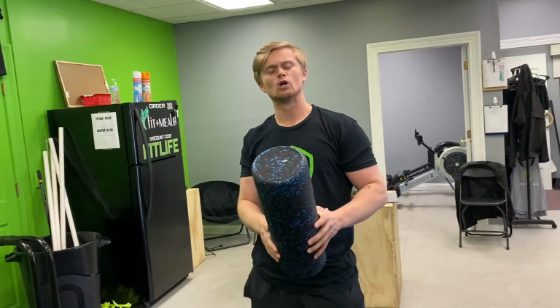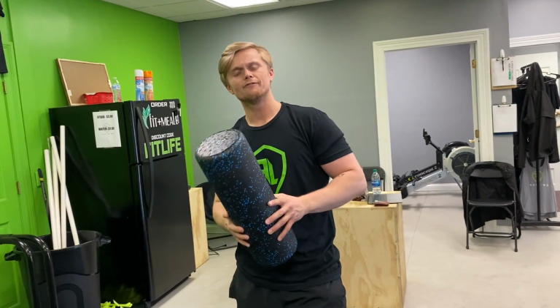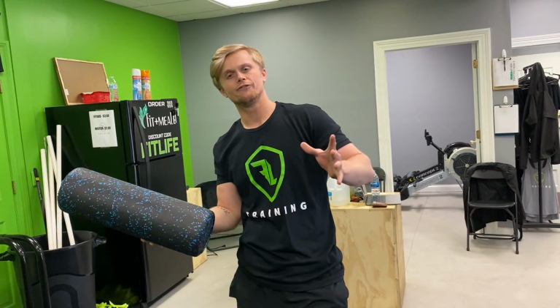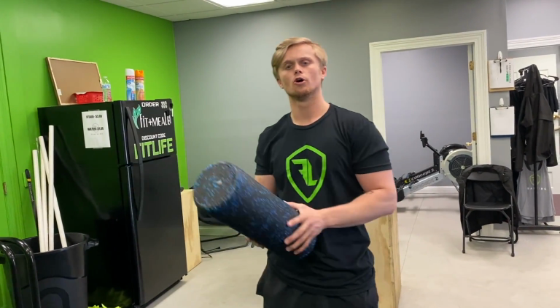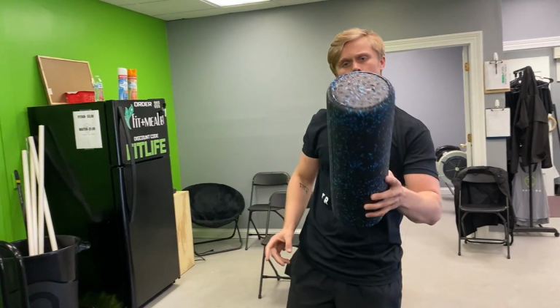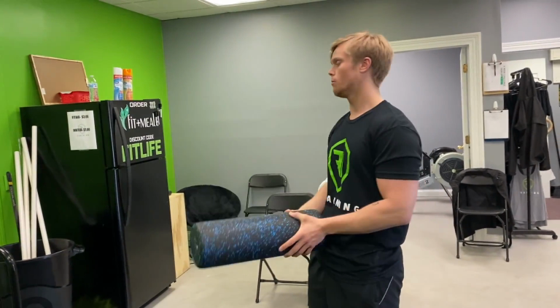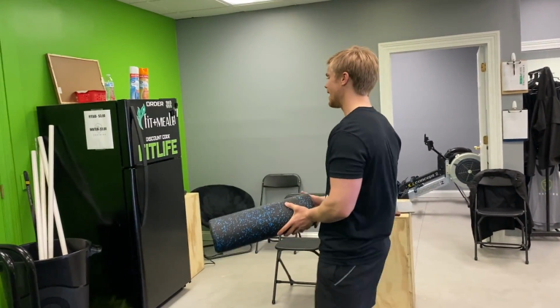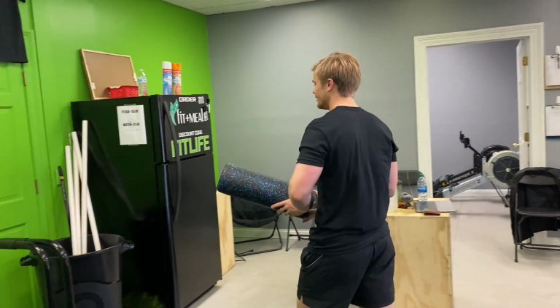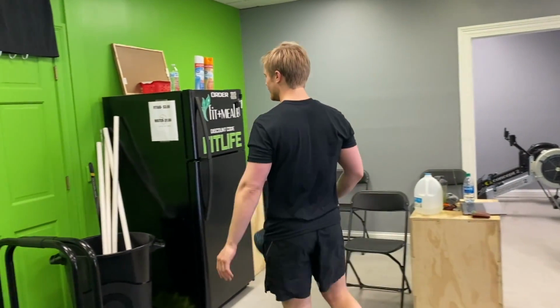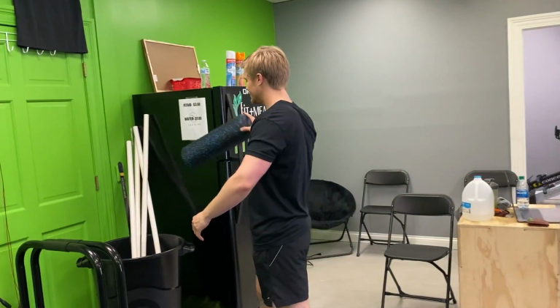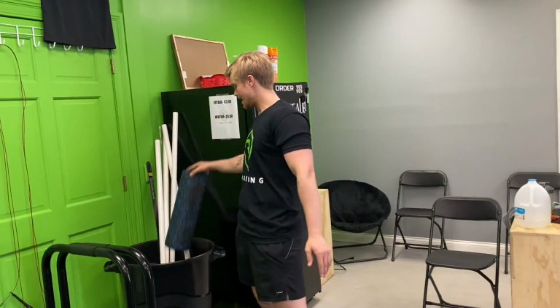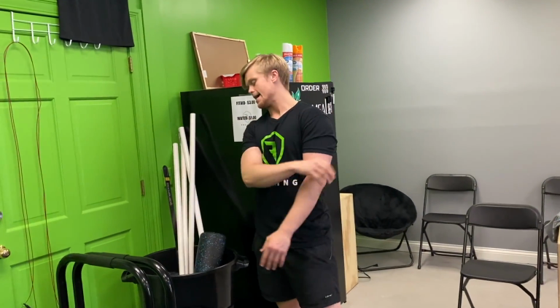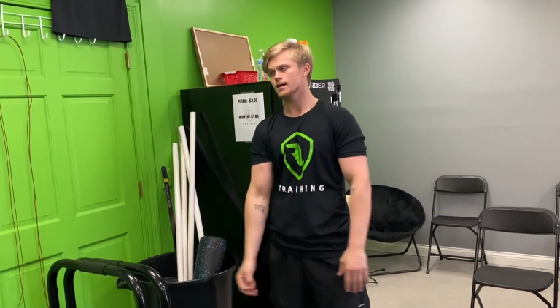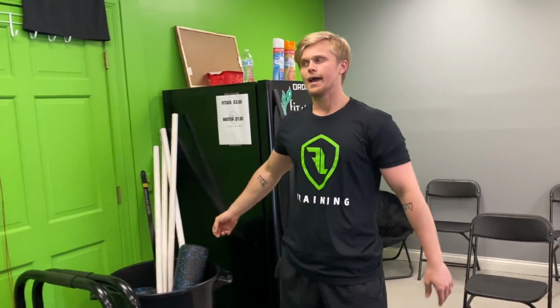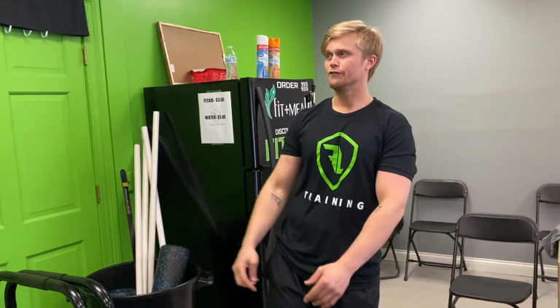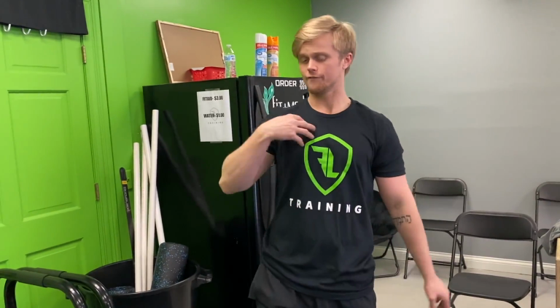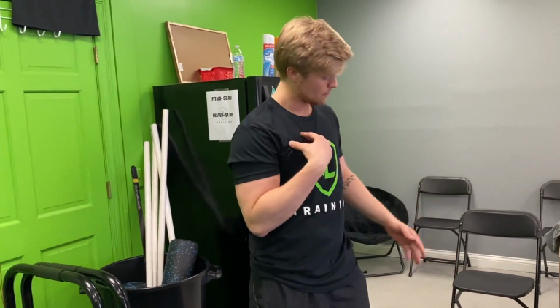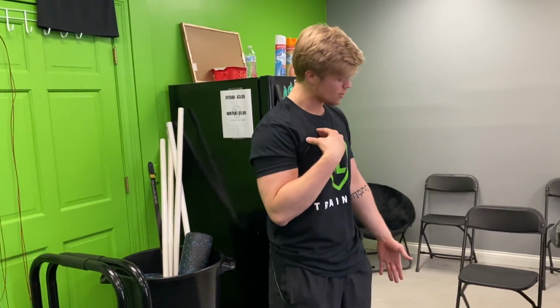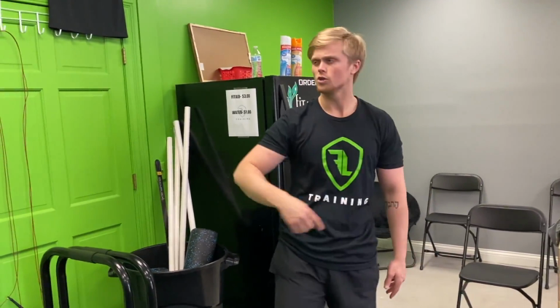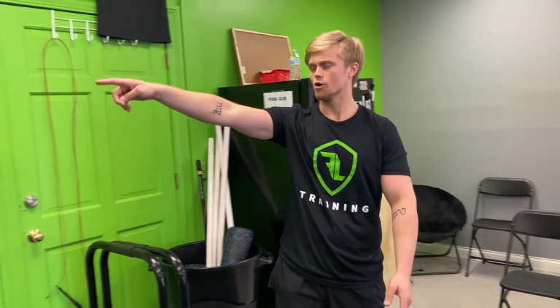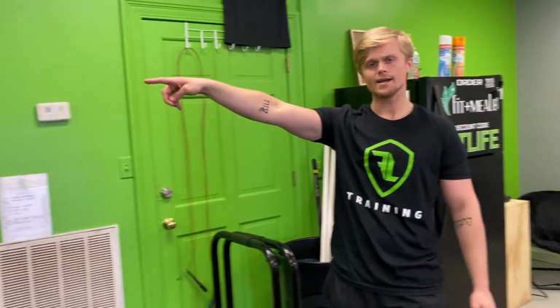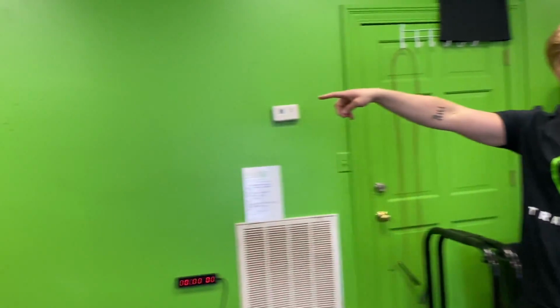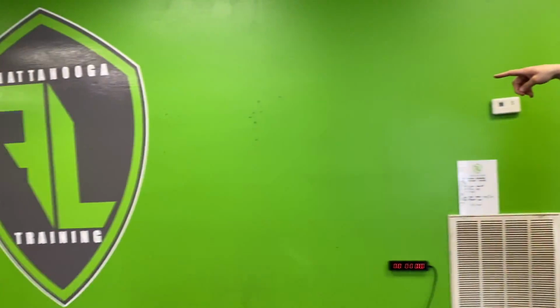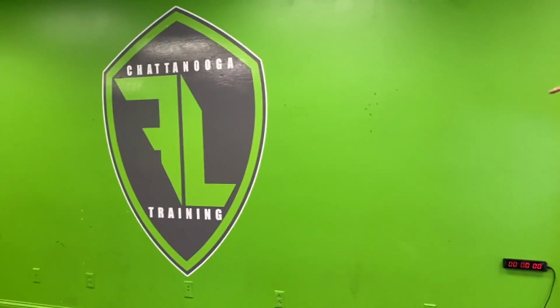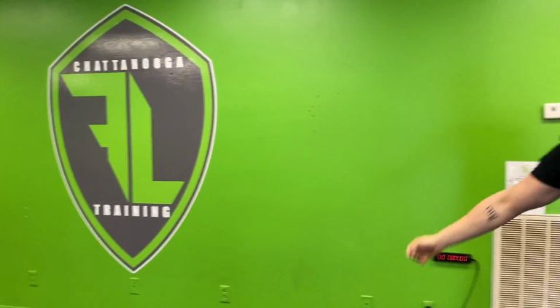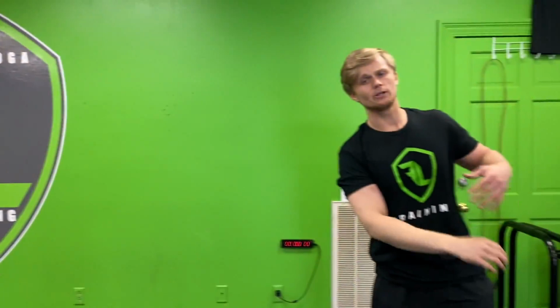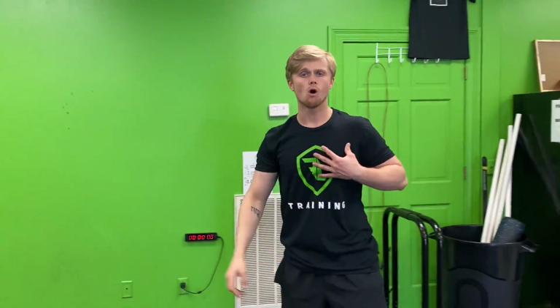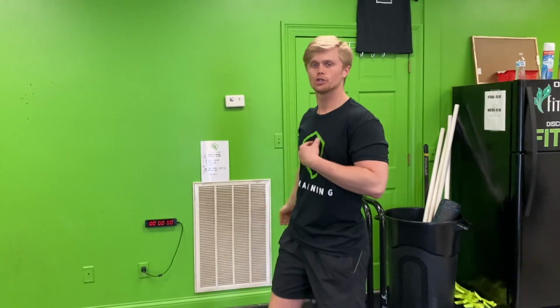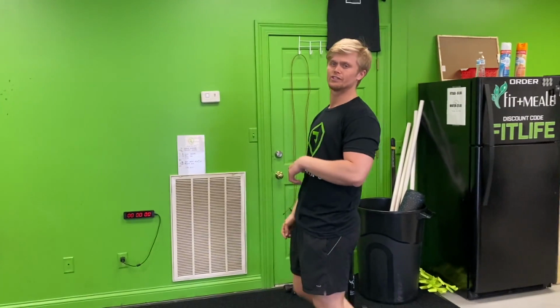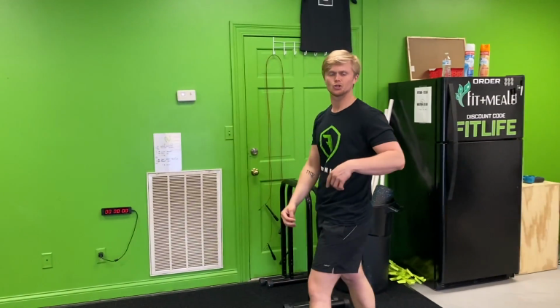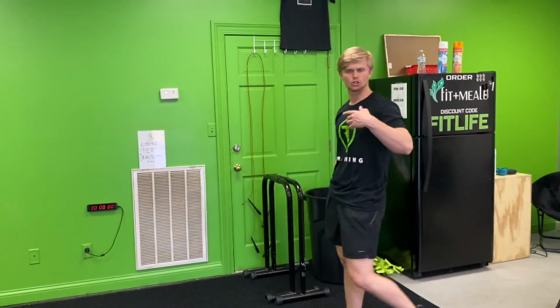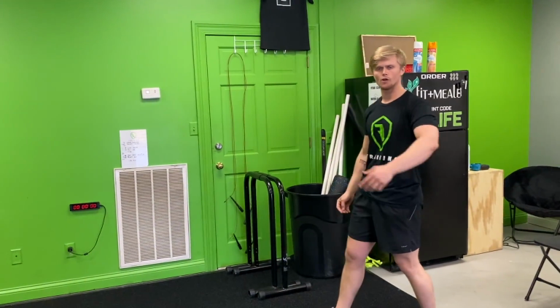After you foam roll, you're gonna put your foam roller back in the can right here. From this part of the floor to the logo right here, this is where we're gonna be doing walks and stretches. The trainer is gonna show you all this stuff.